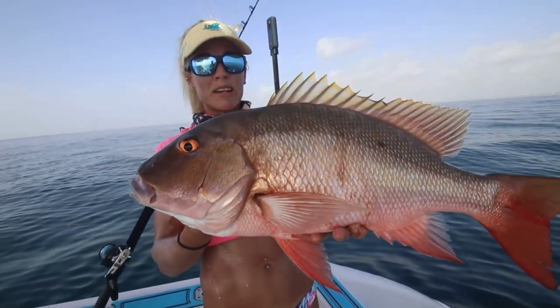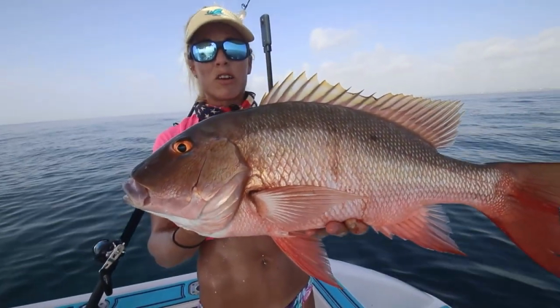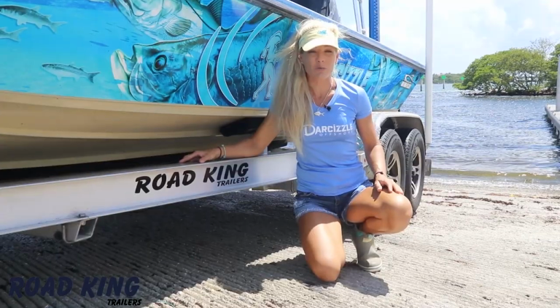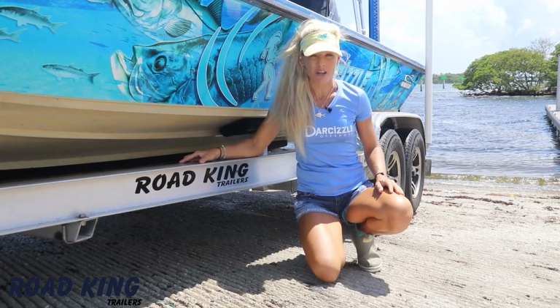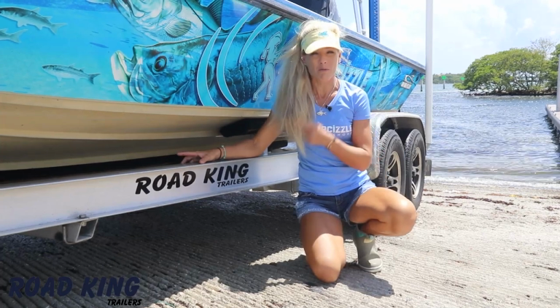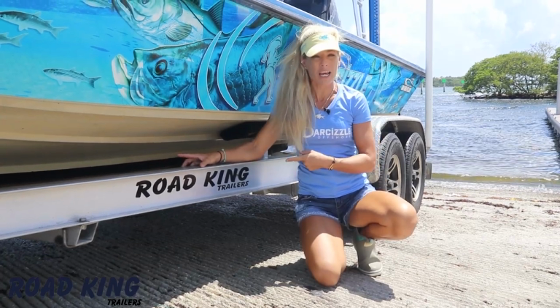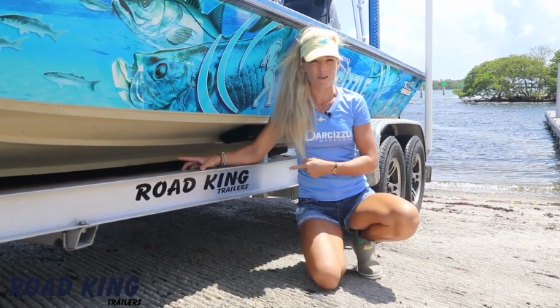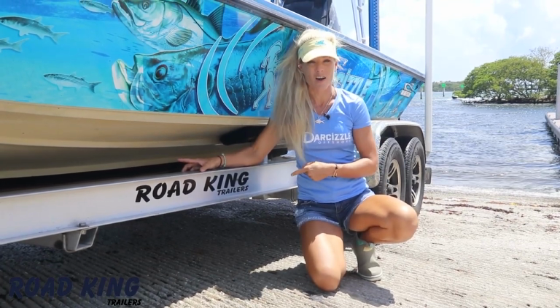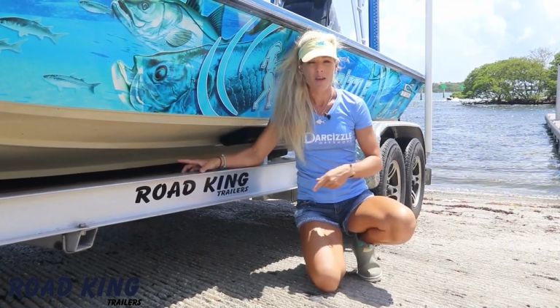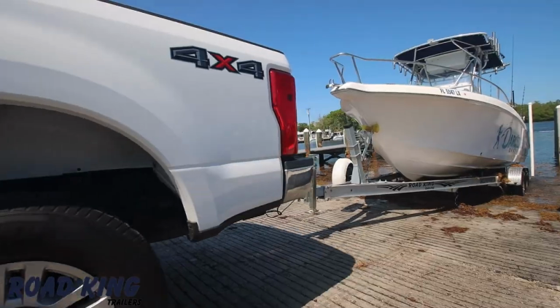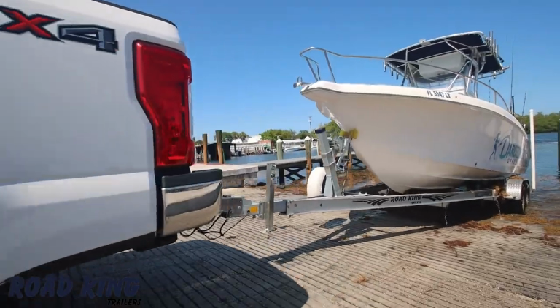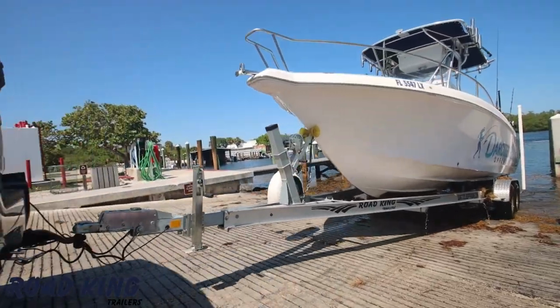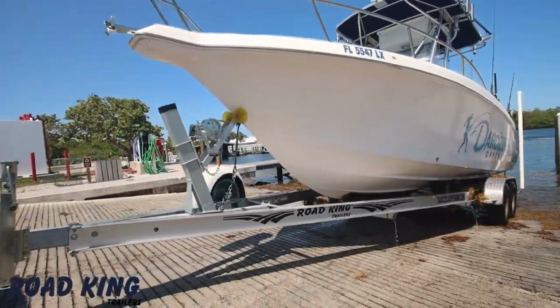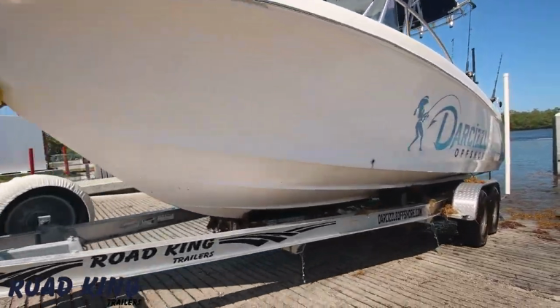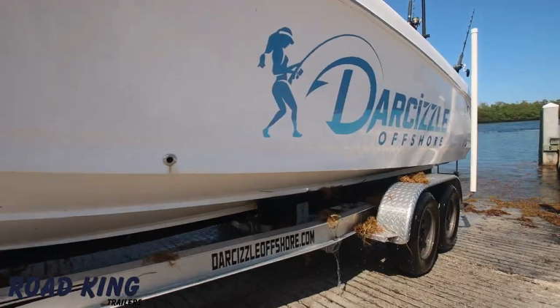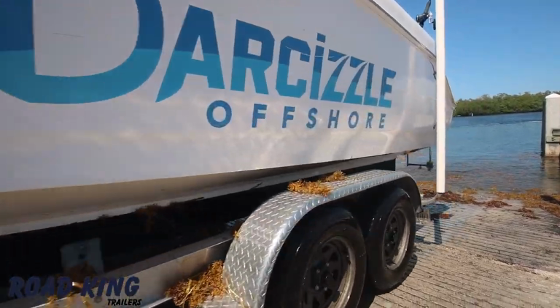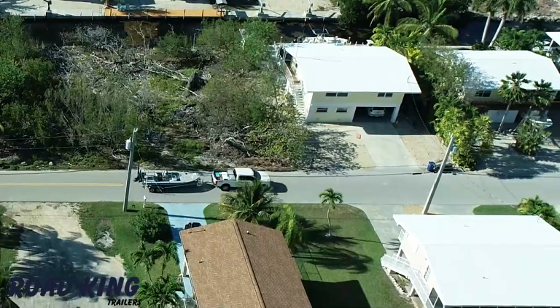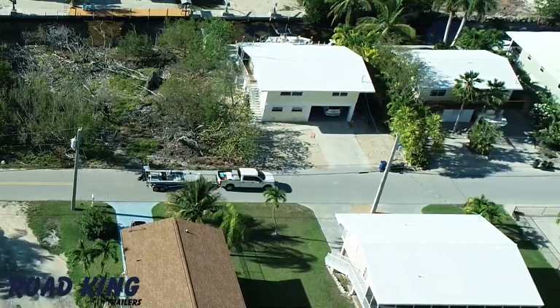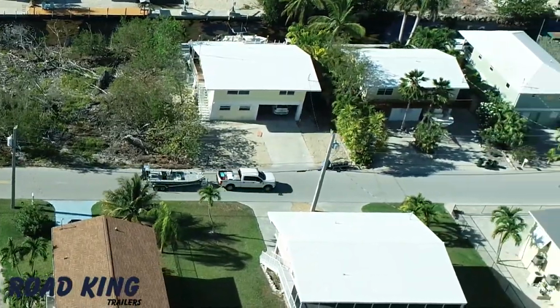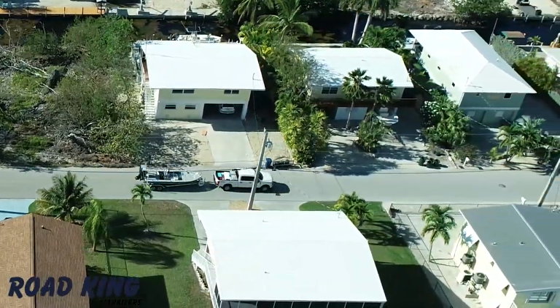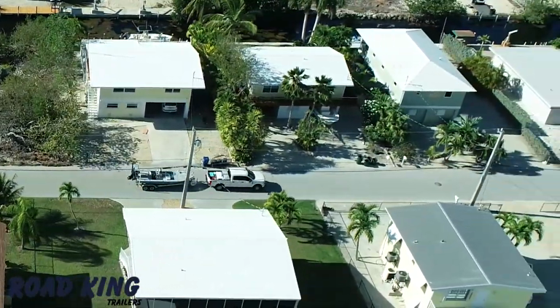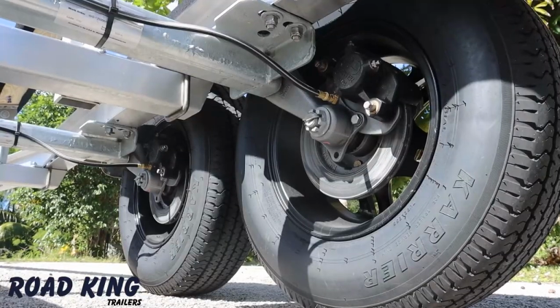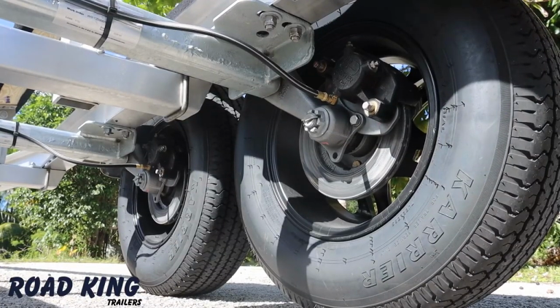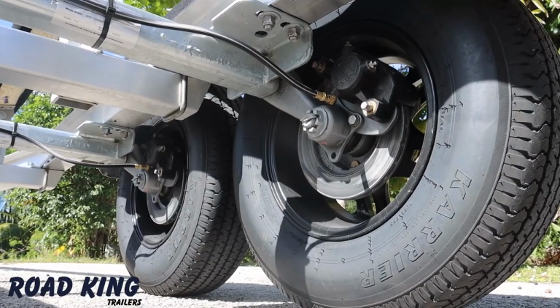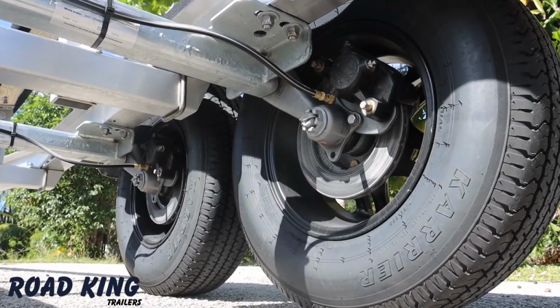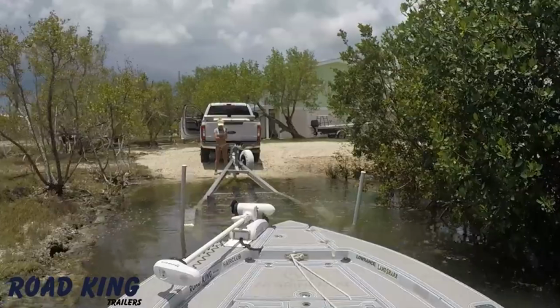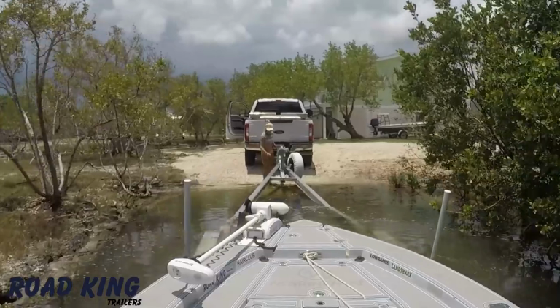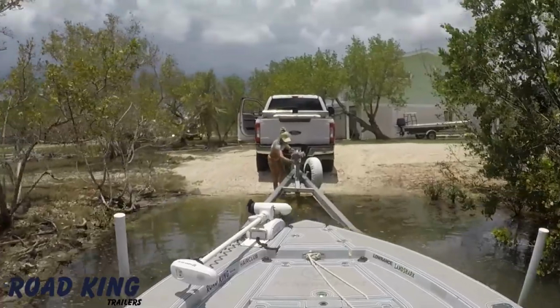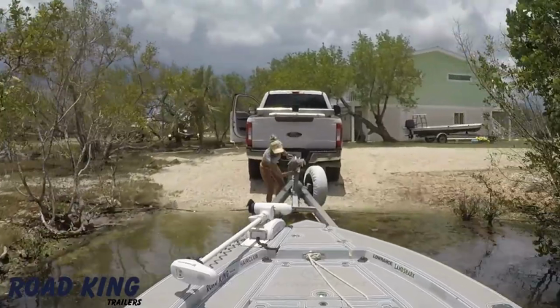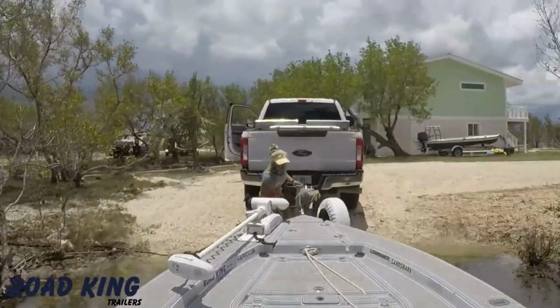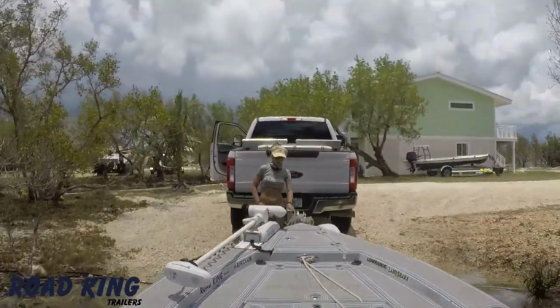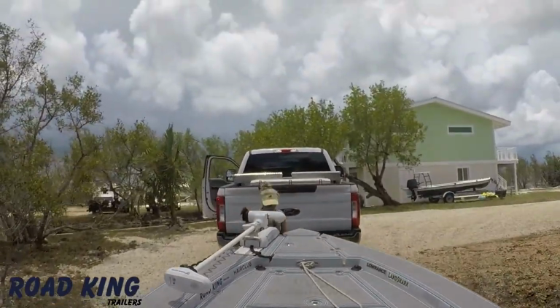This video is brought to you by roadkingtrailers.com. We've been using Road King Trailers with both of our boats for years and find that they provide unparalleled safety and ease of use. They make our trailering effortless and stress-free.